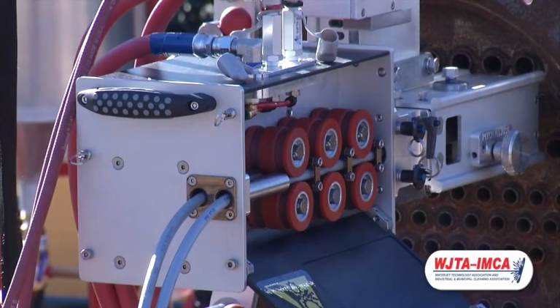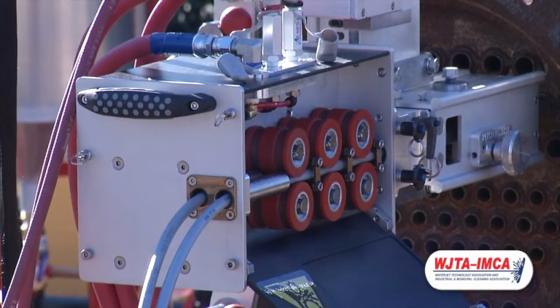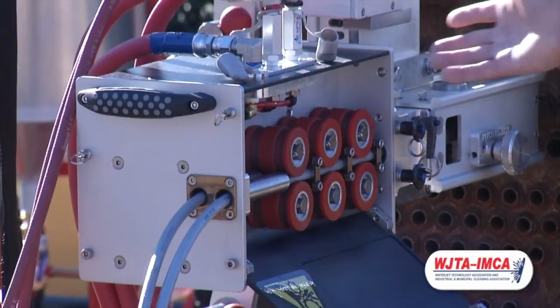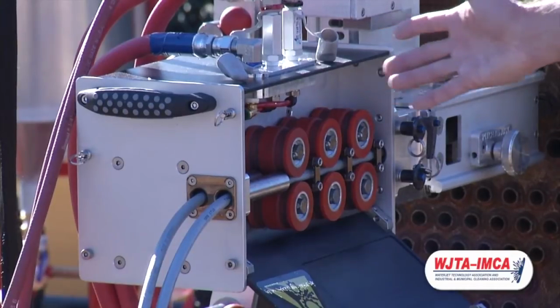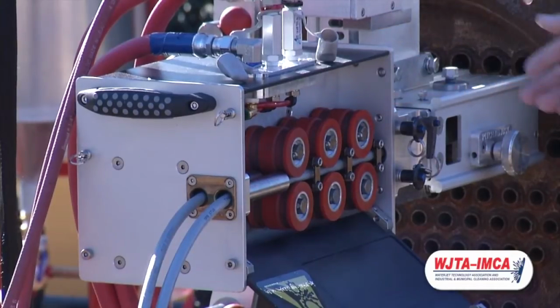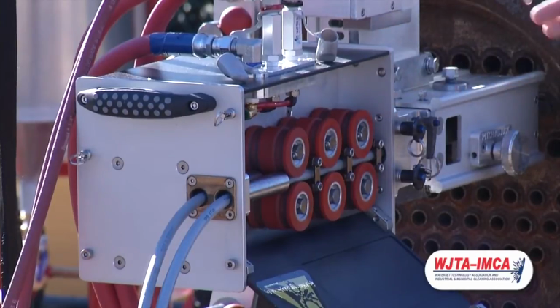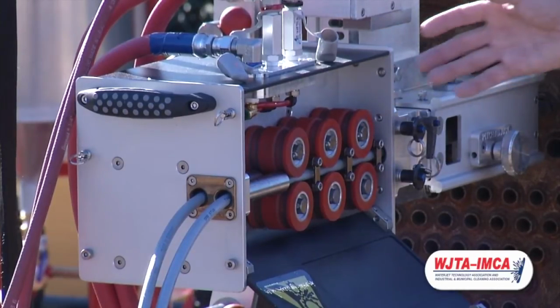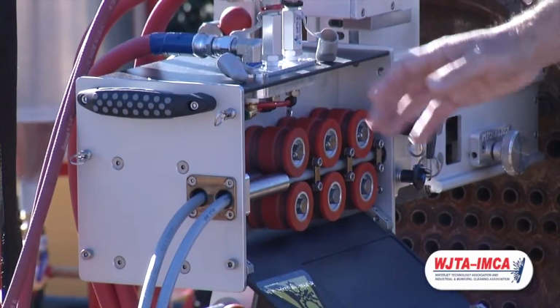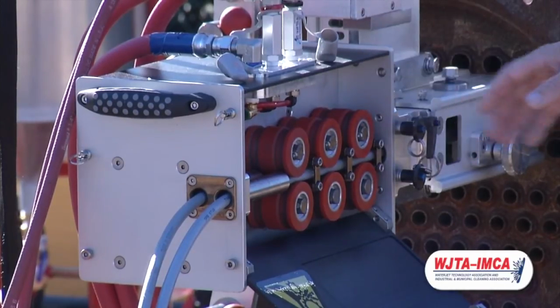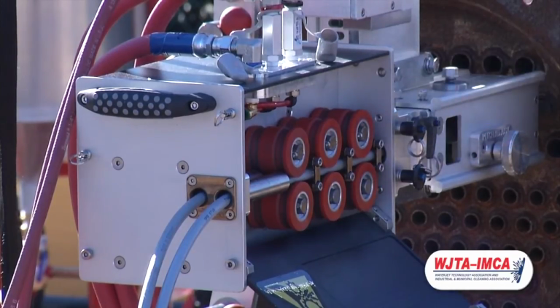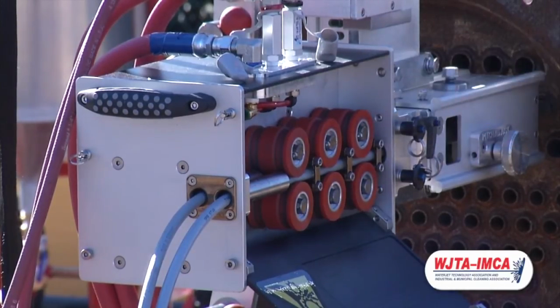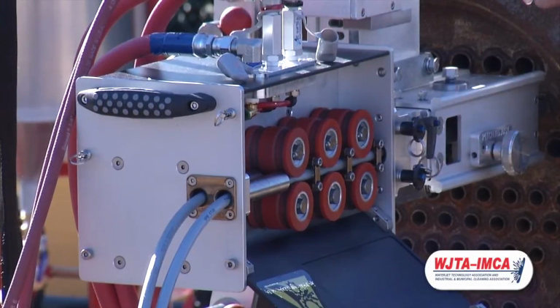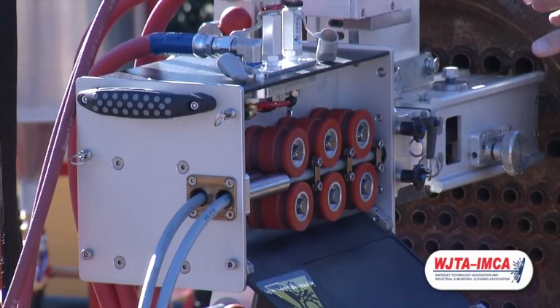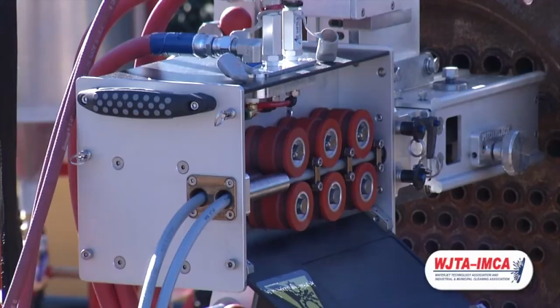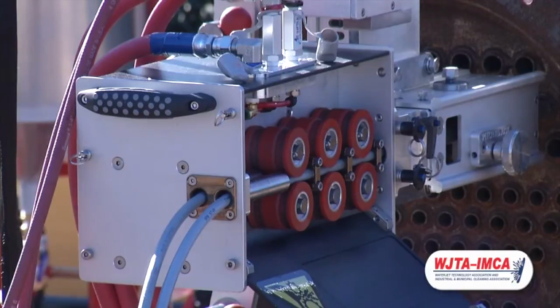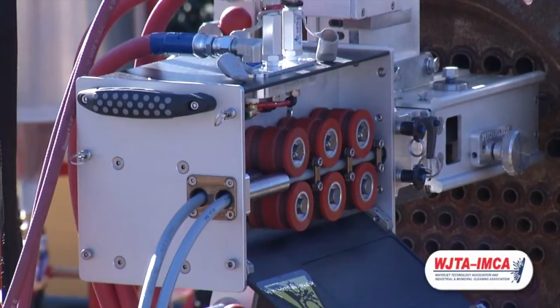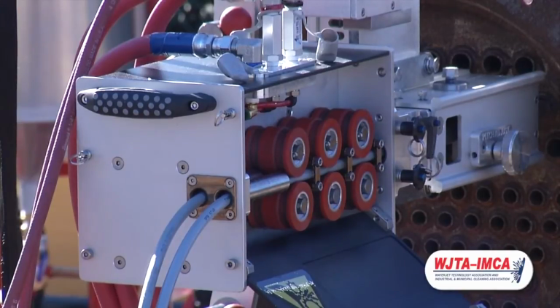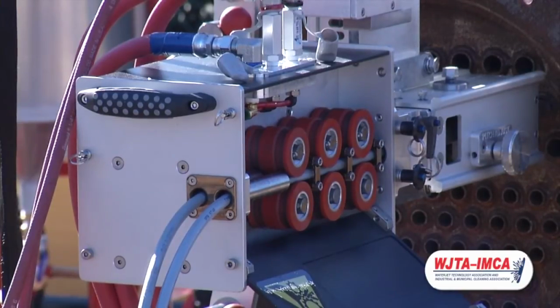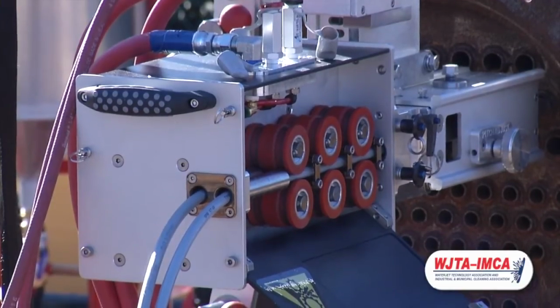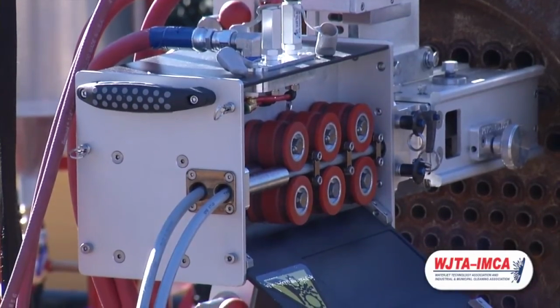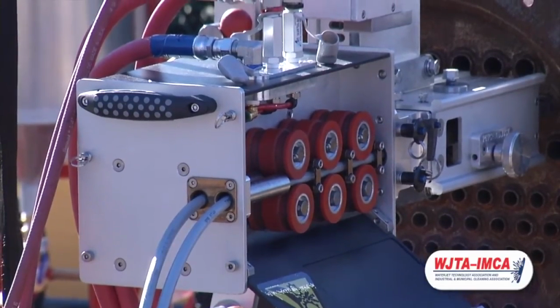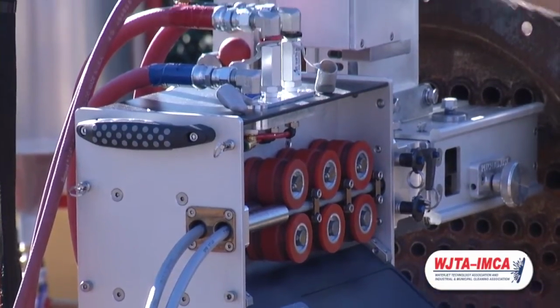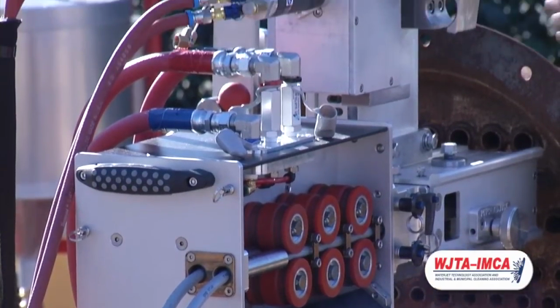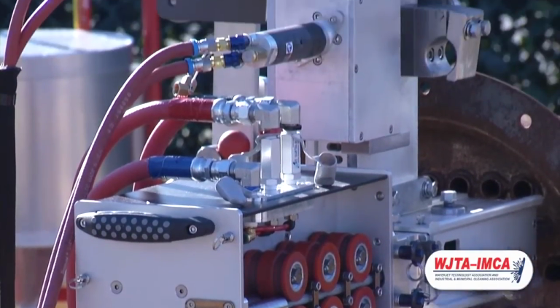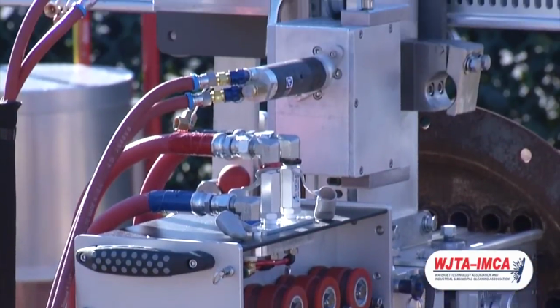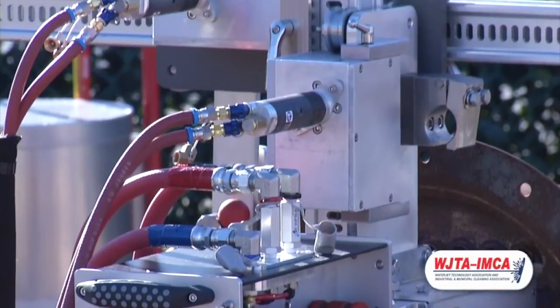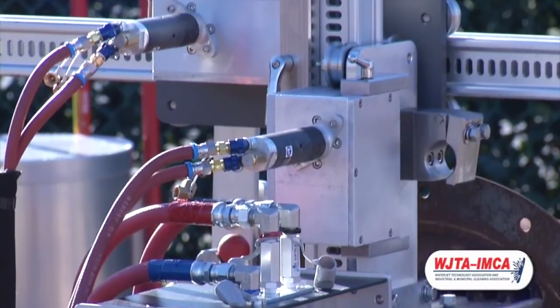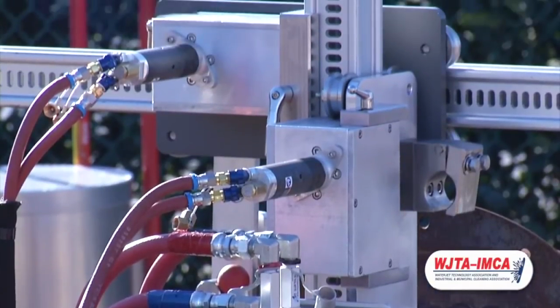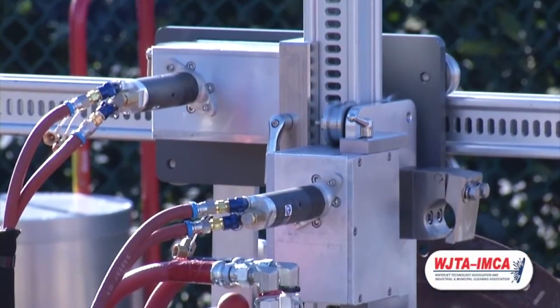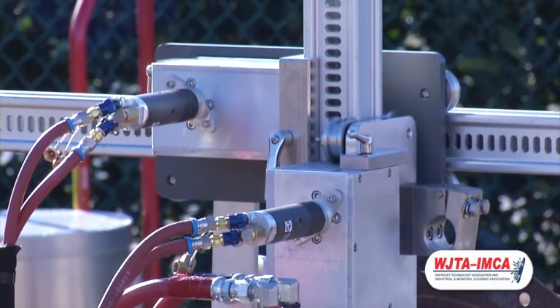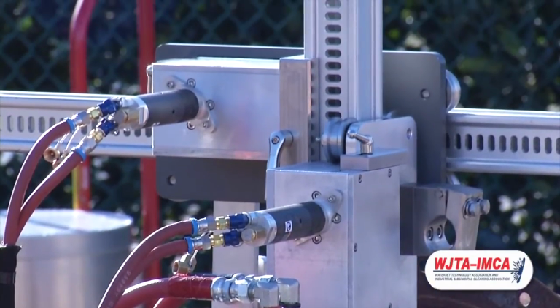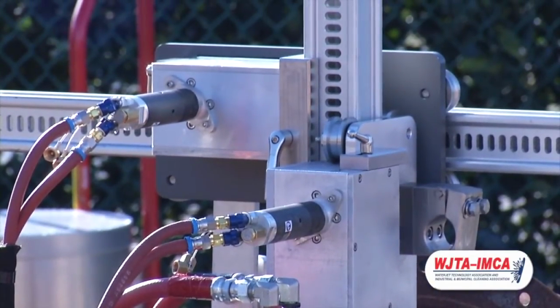The box weighs 43 pounds — one person can easily carry it. It adapts to our guide tube assembly and to the positioning assembly with no tools. It's very simple: push pin, quick release. Very simple for the operators during setup and takedown.